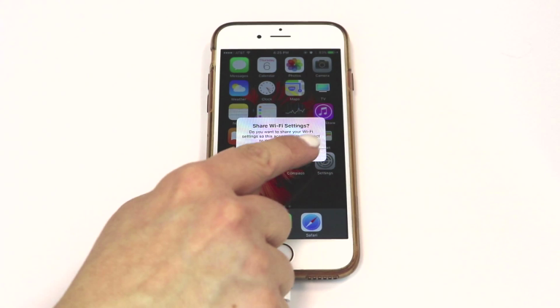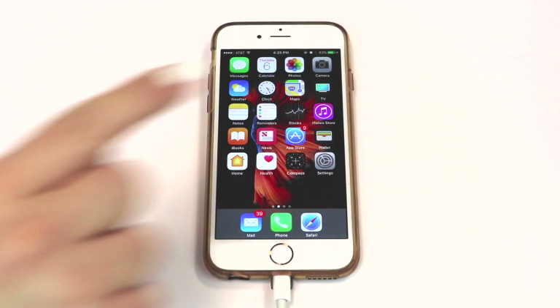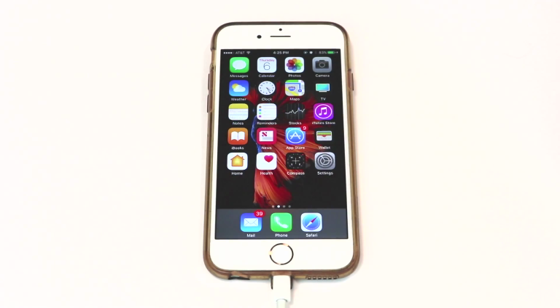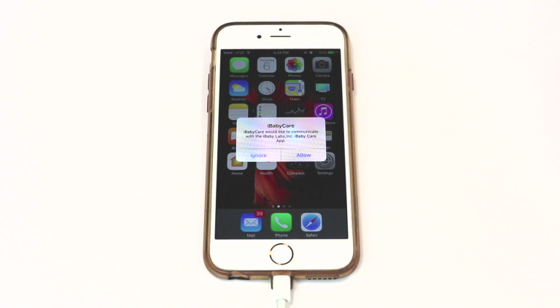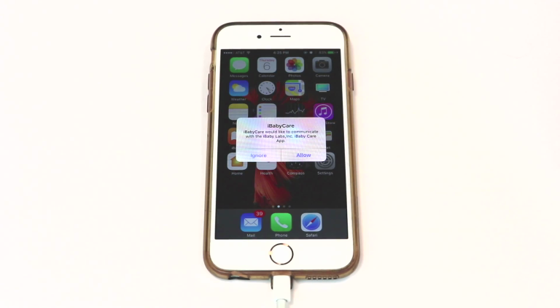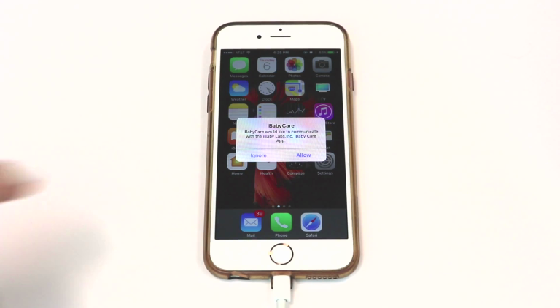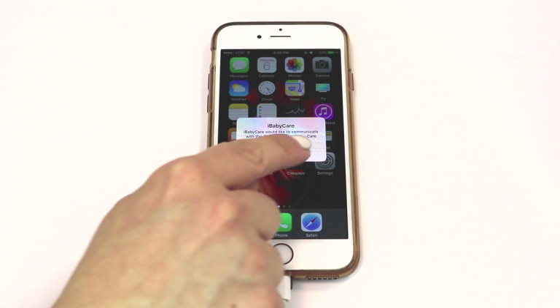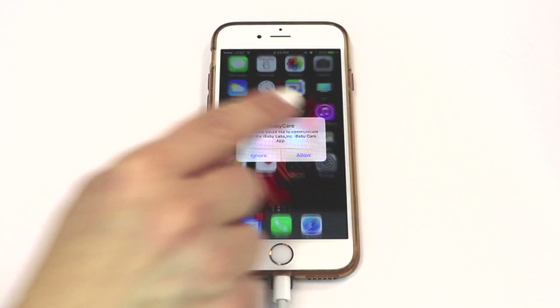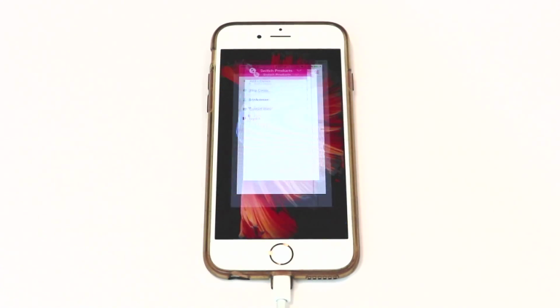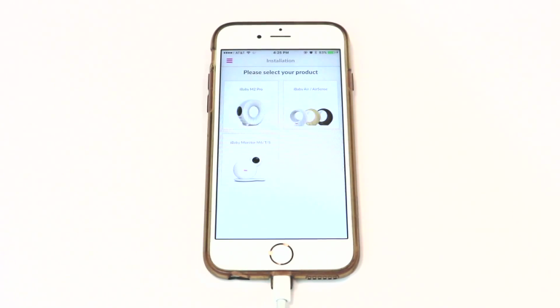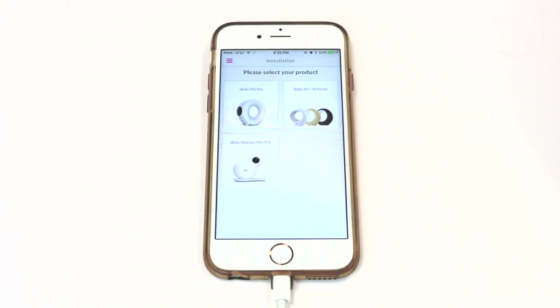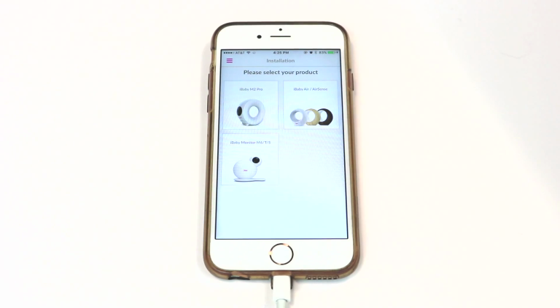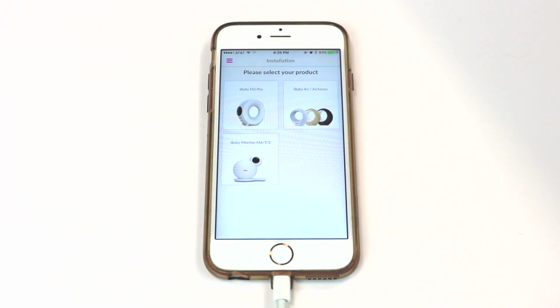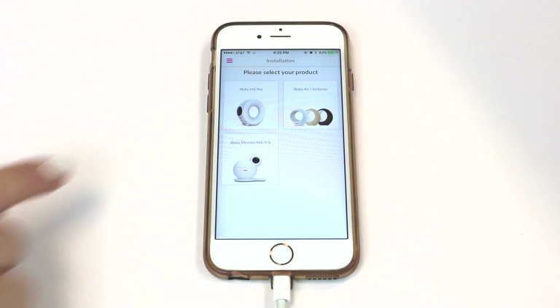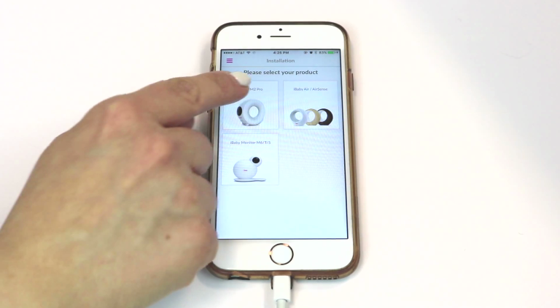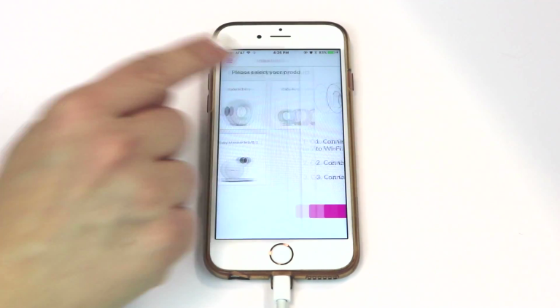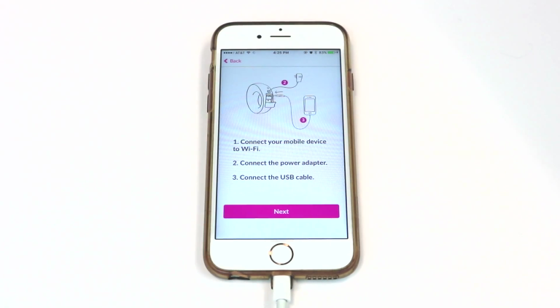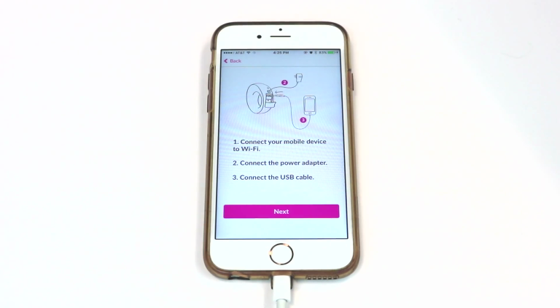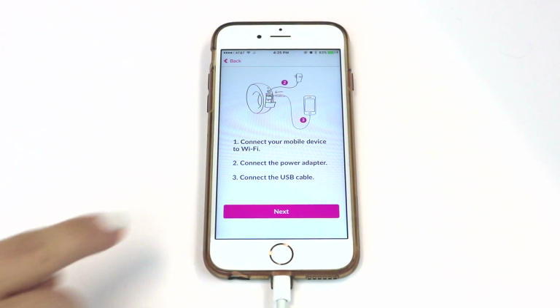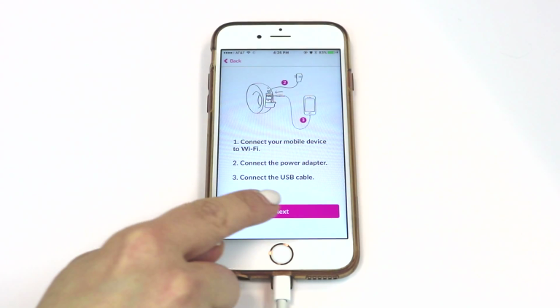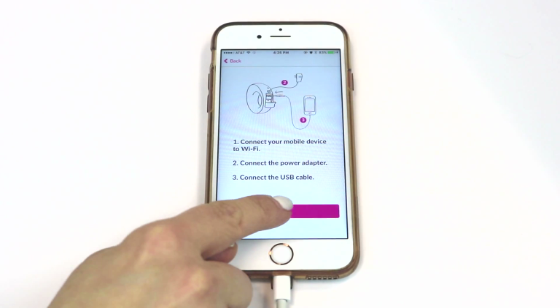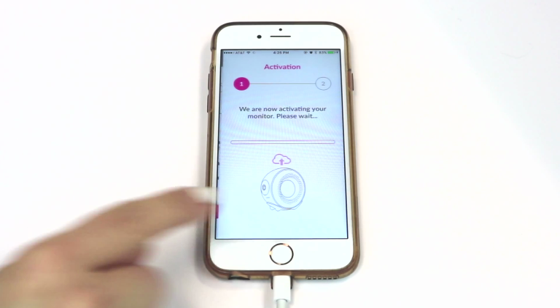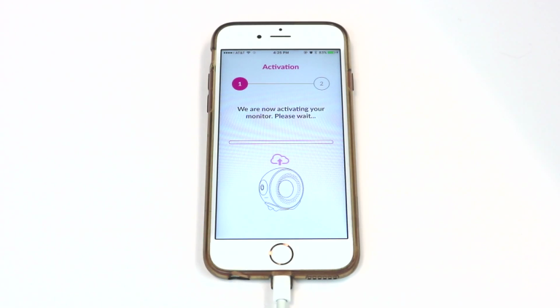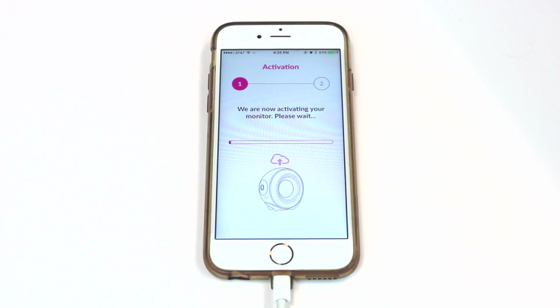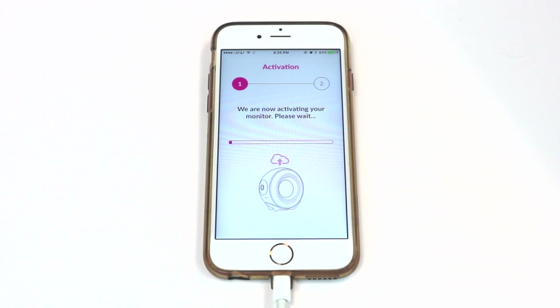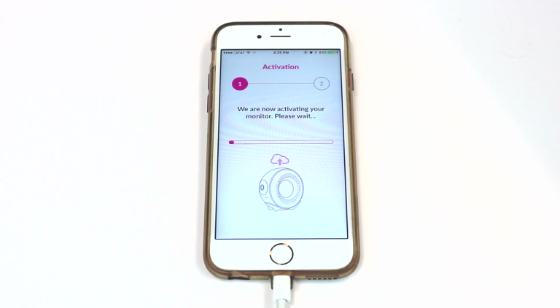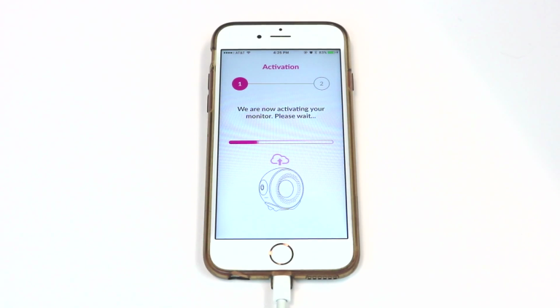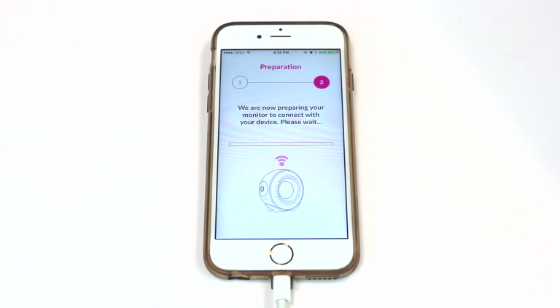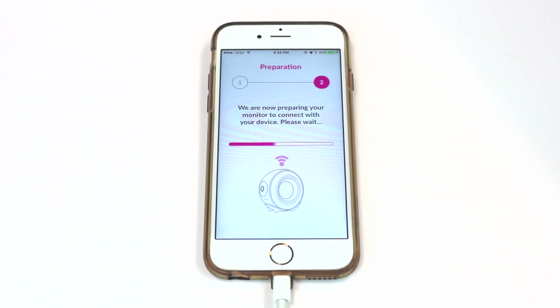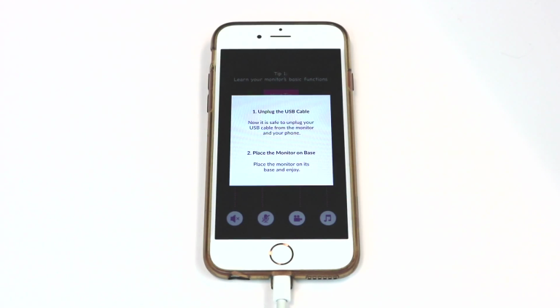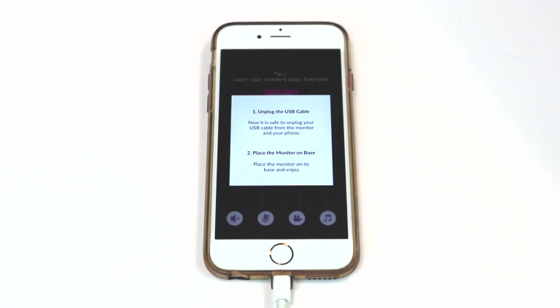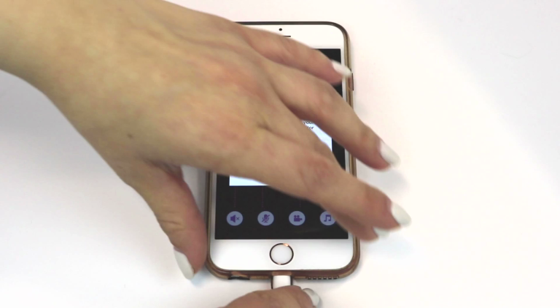Then, follow the two-step on-screen instructions to complete the setup. Your monitor should be ready to use within 30 to 60 seconds. Once the setup is complete, unplug the USB cable and enjoy using your new monitor.